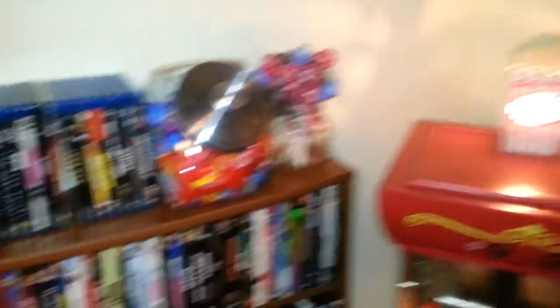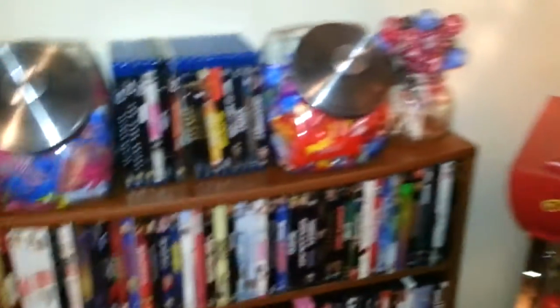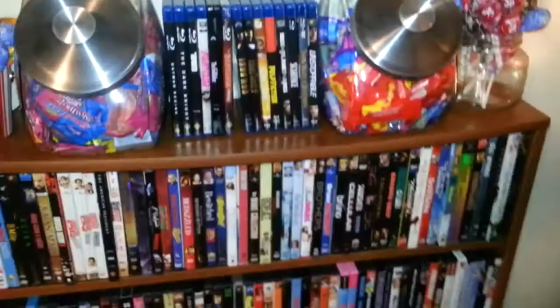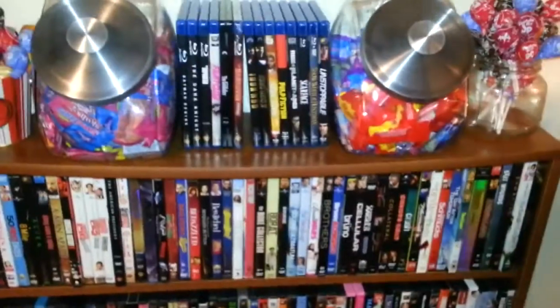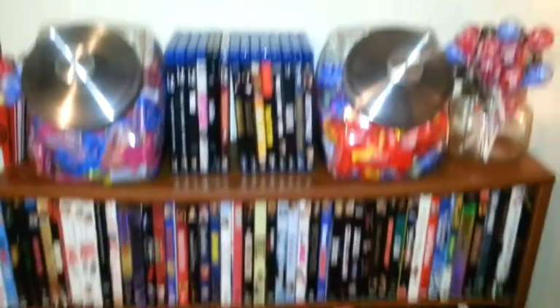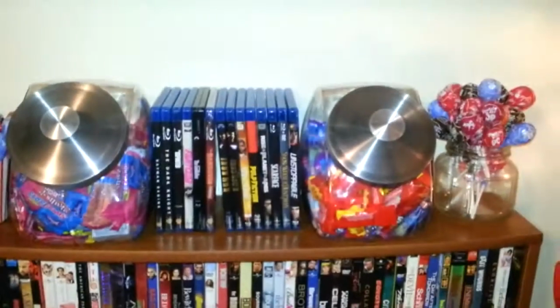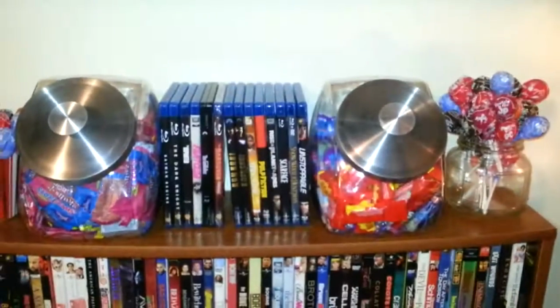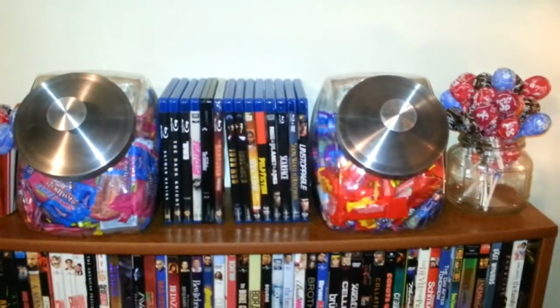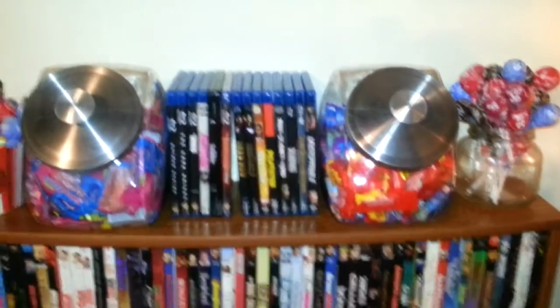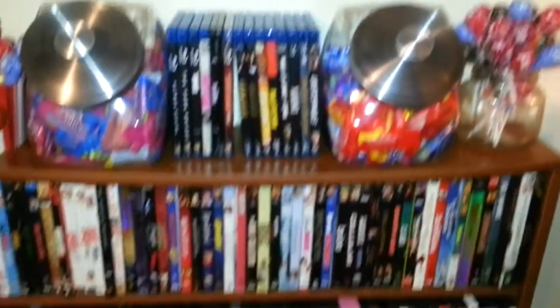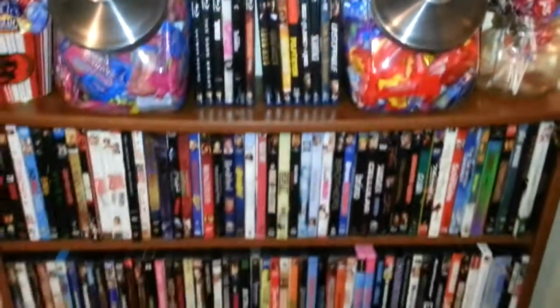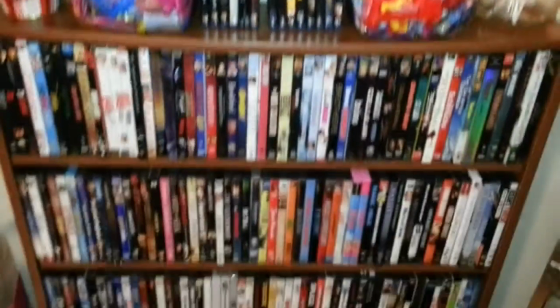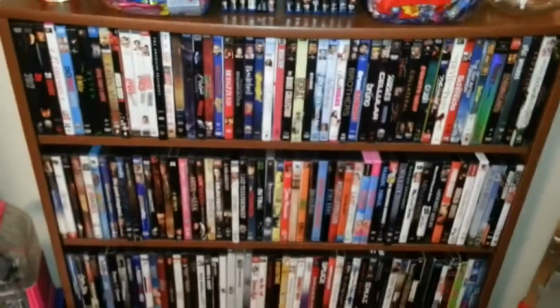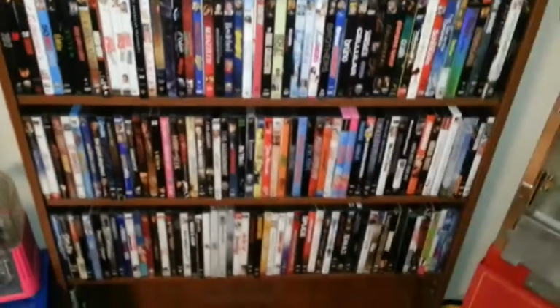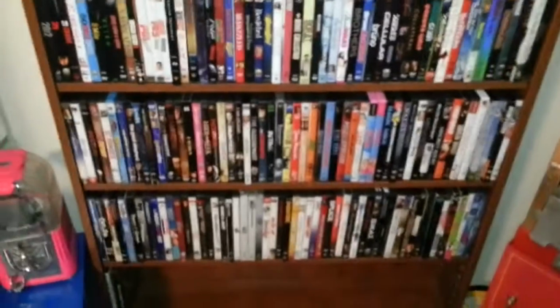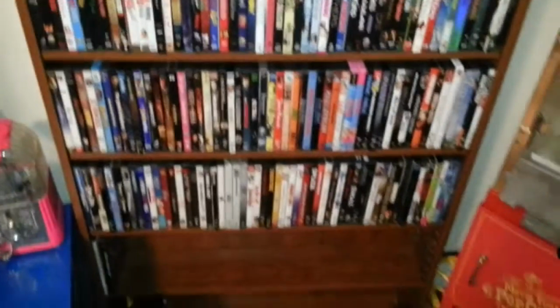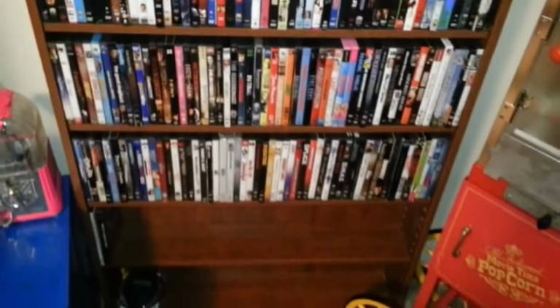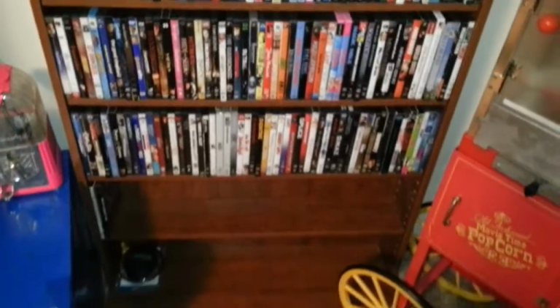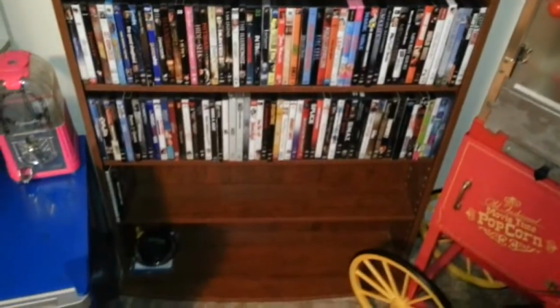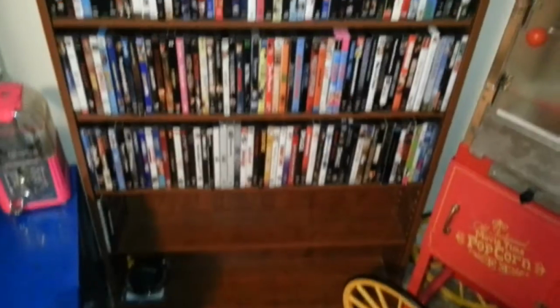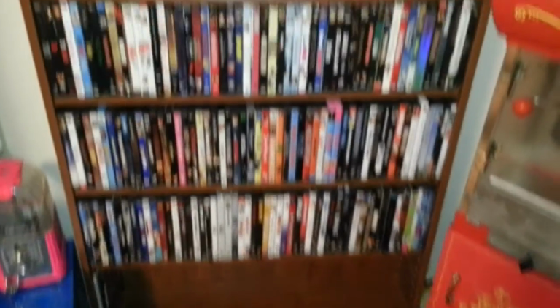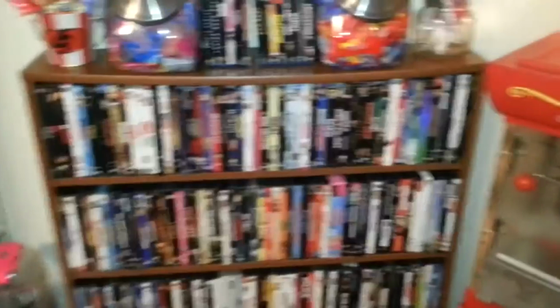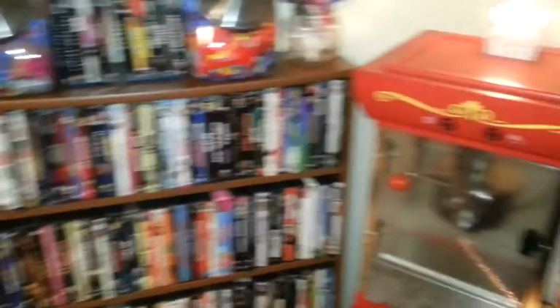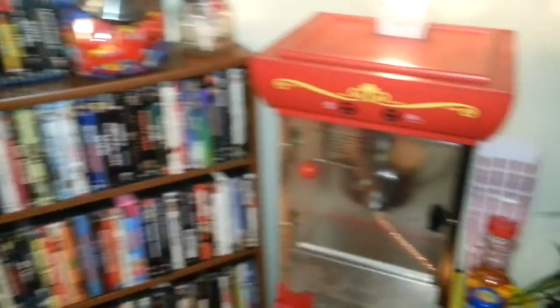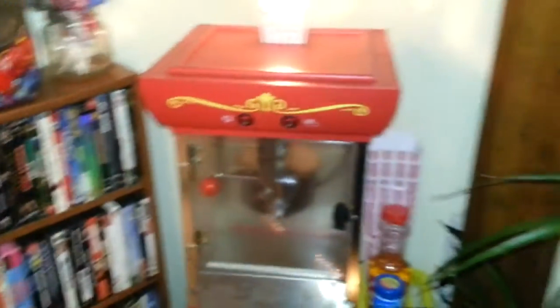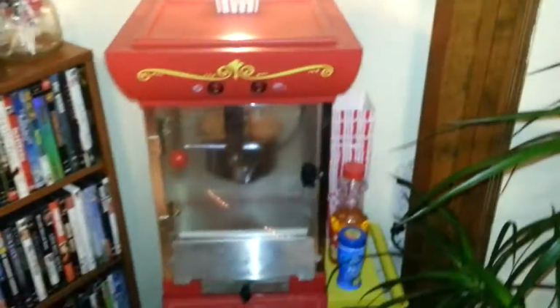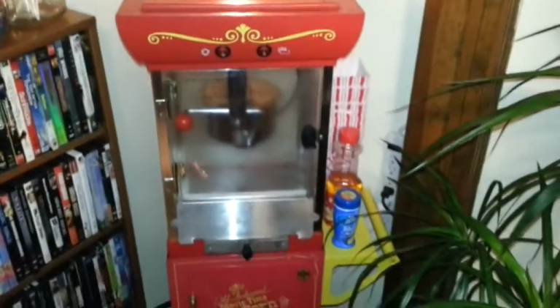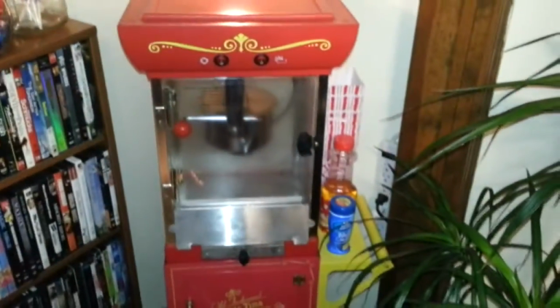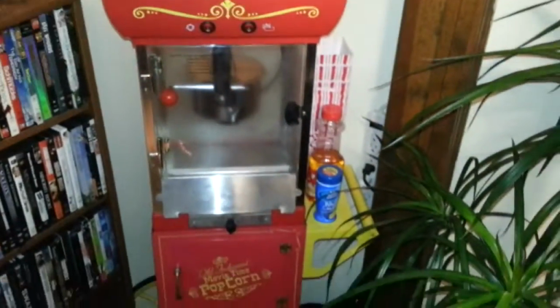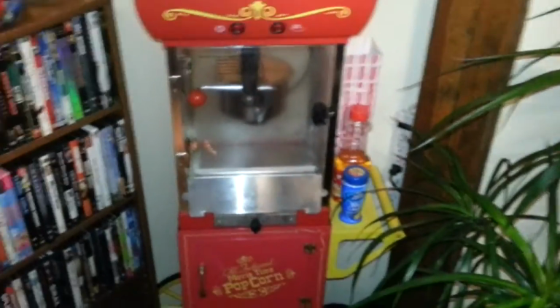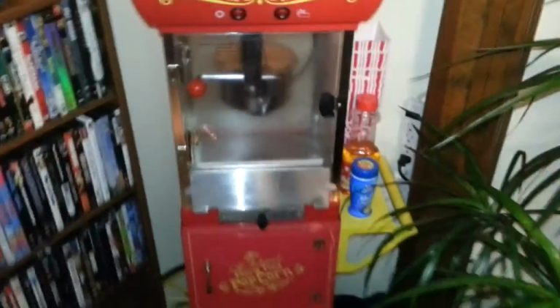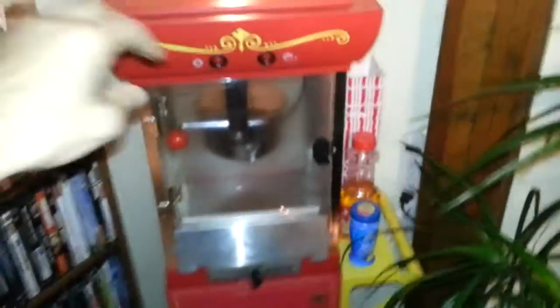Got our Blu-rays in the very top — not very many. Got our other DVDs down here. And a lovely popcorn maker. I love this thing, it's so cool.